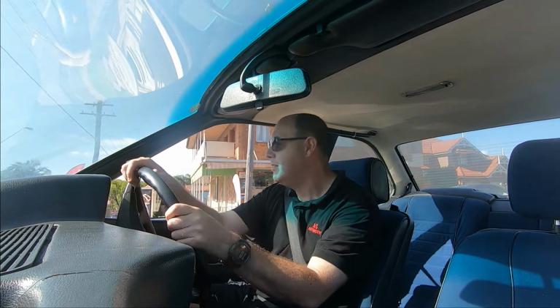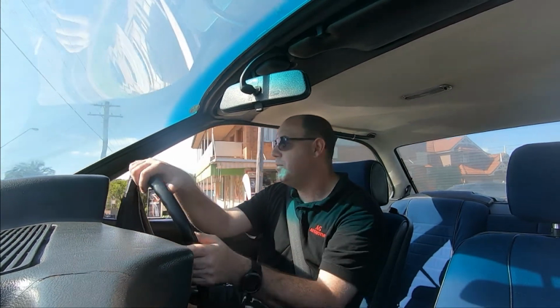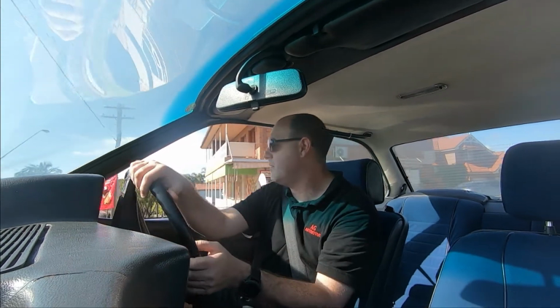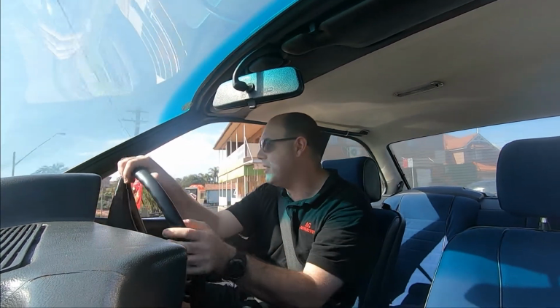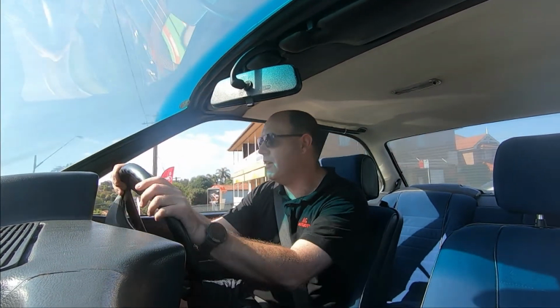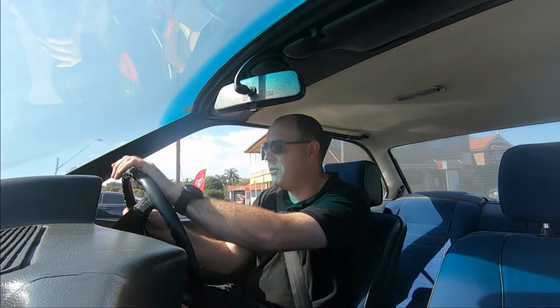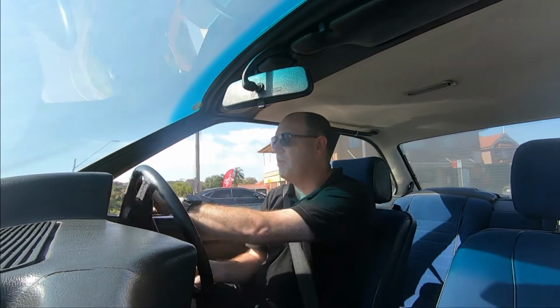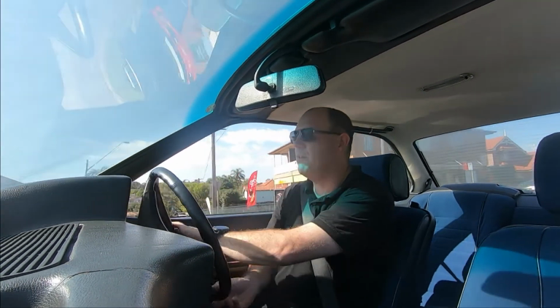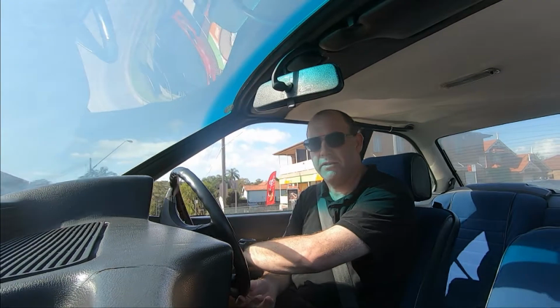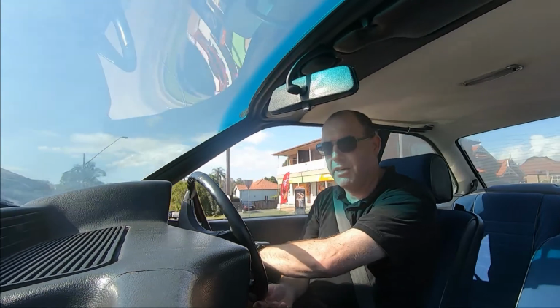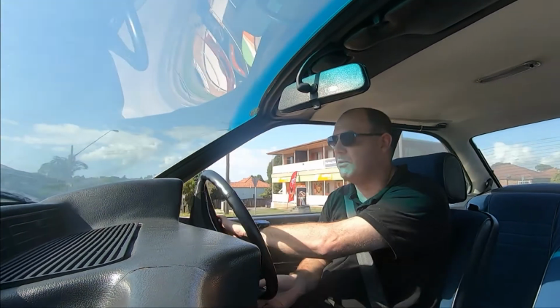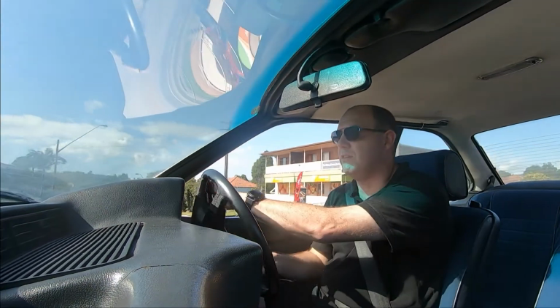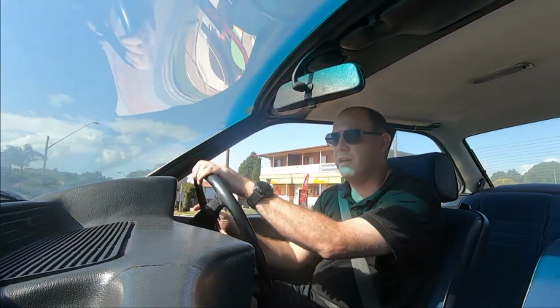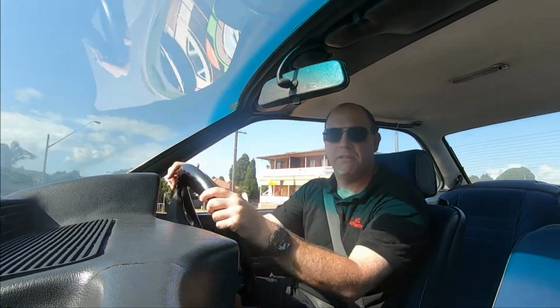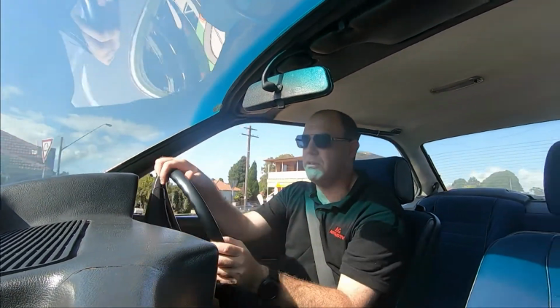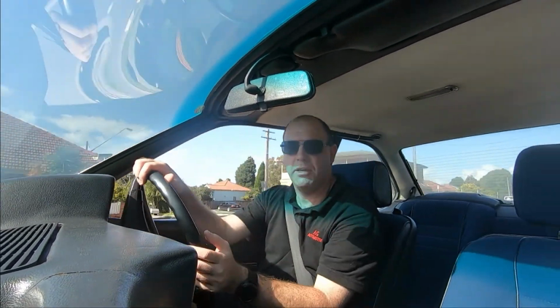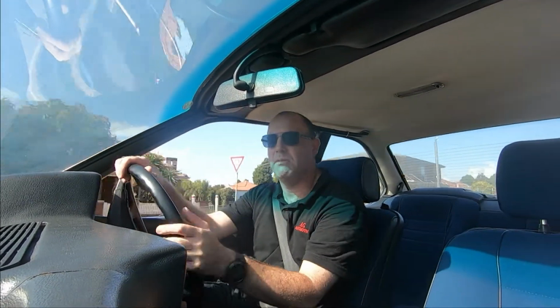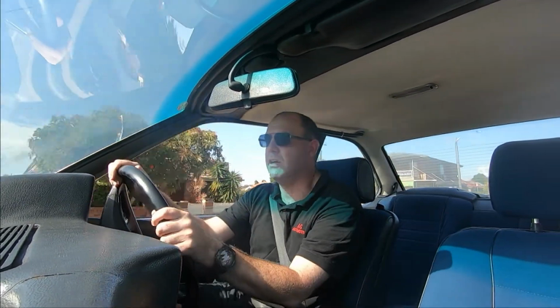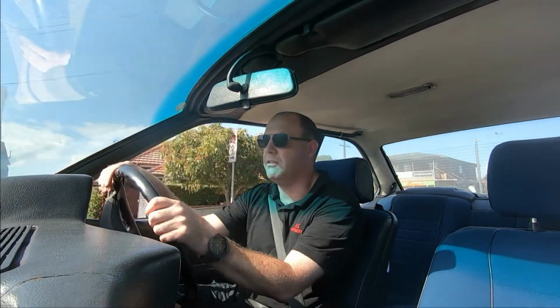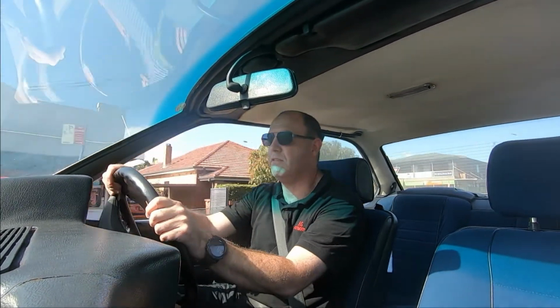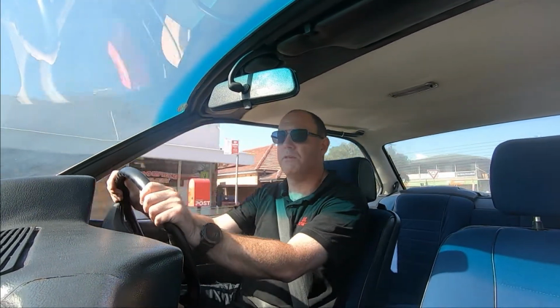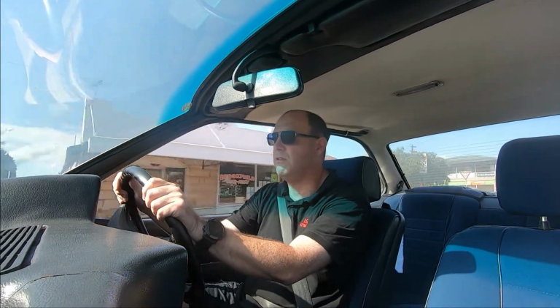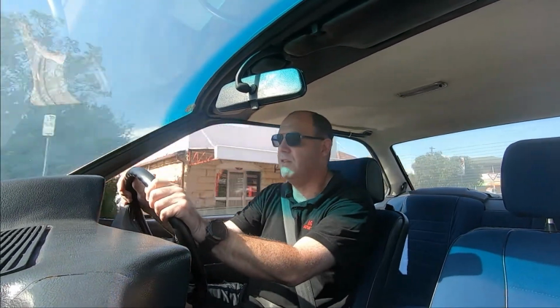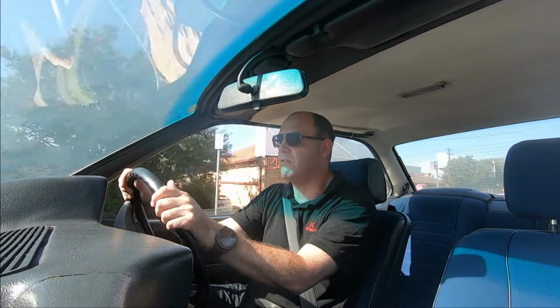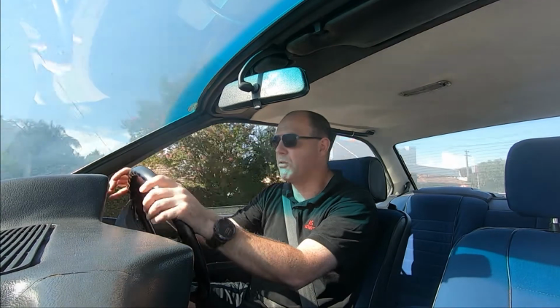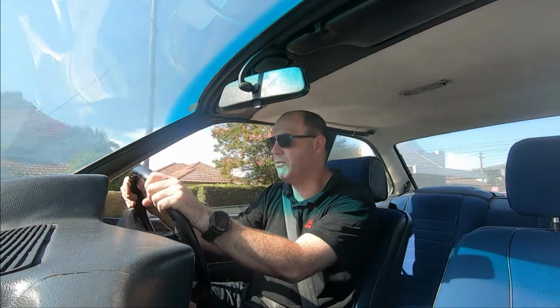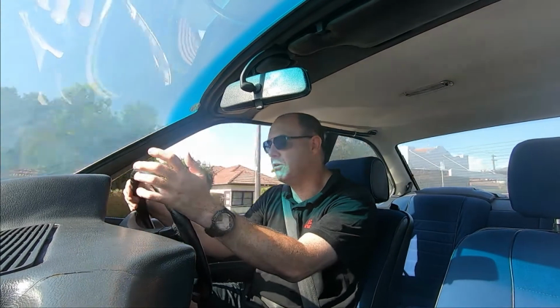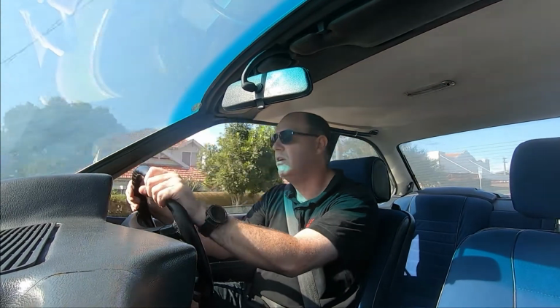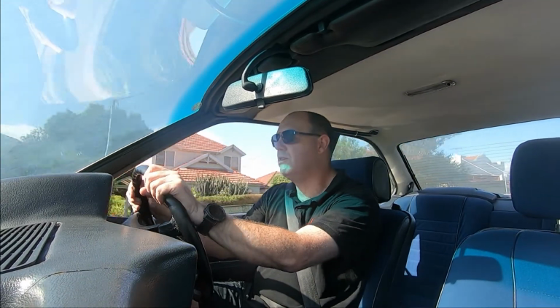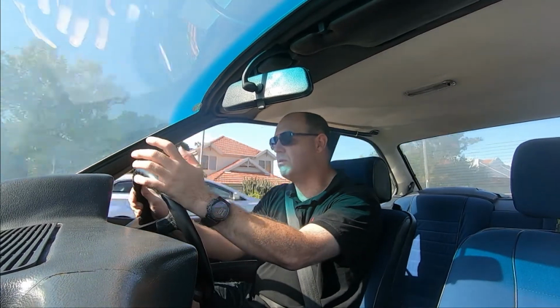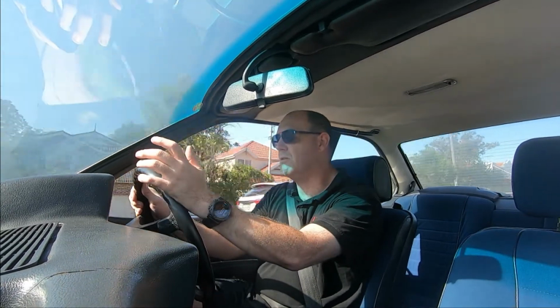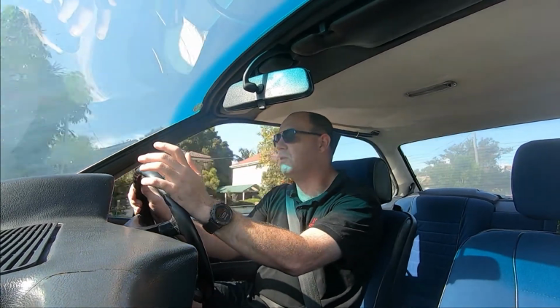Even today in 2020, it still turns heads, it still drives well, it still goes well.